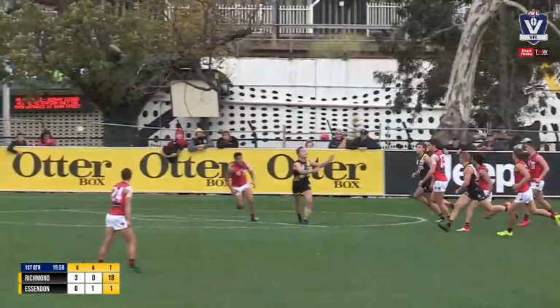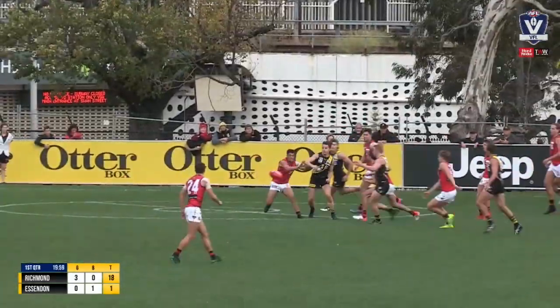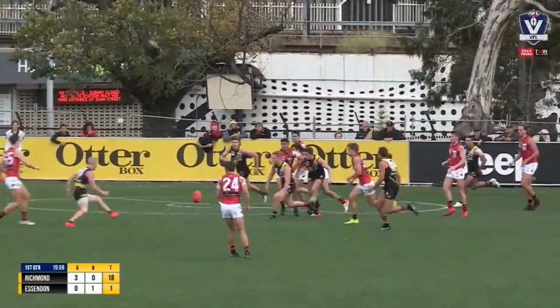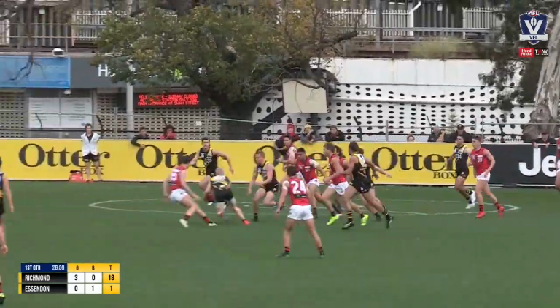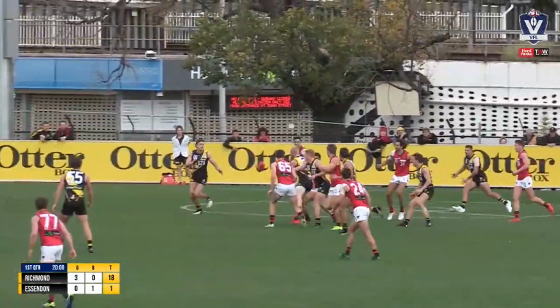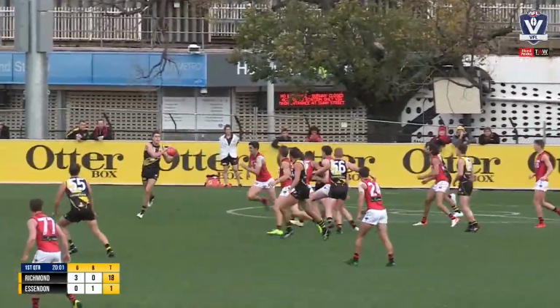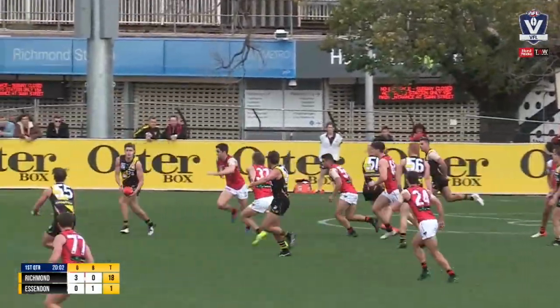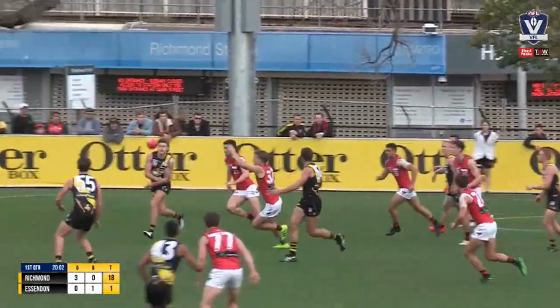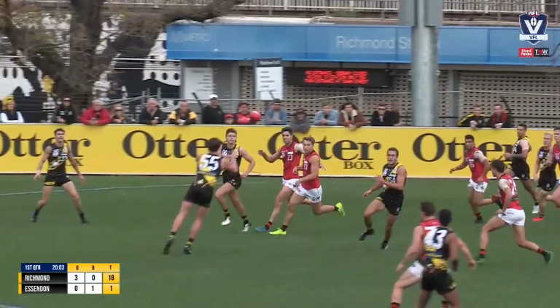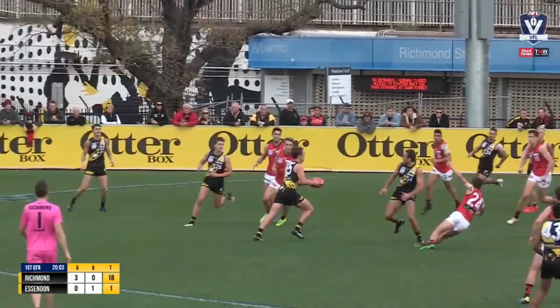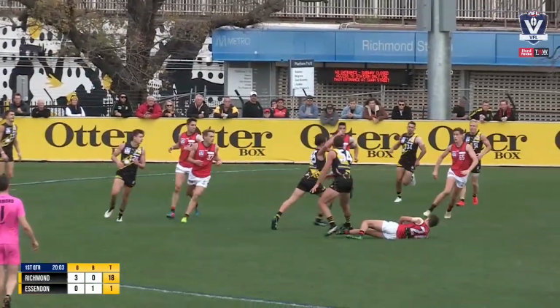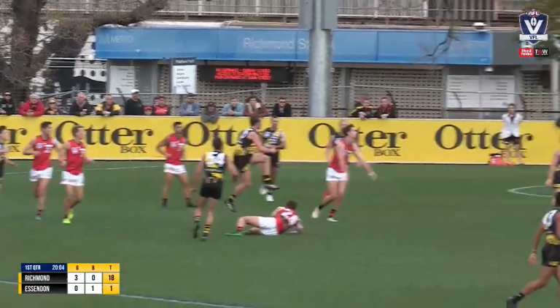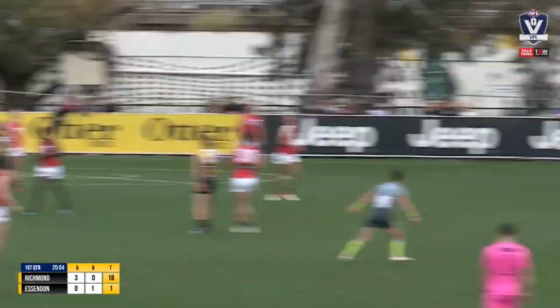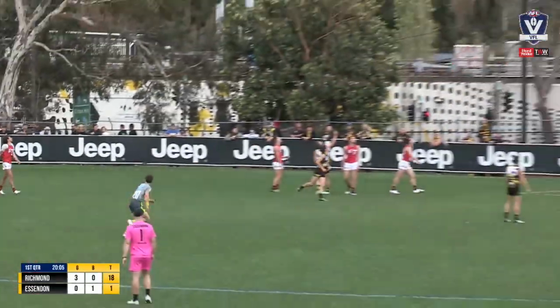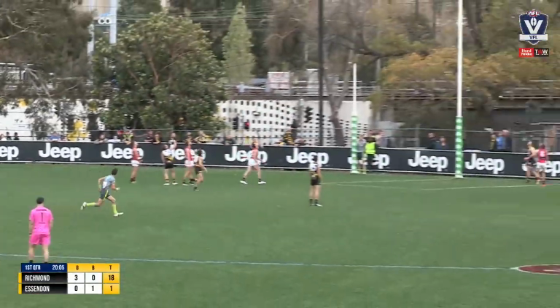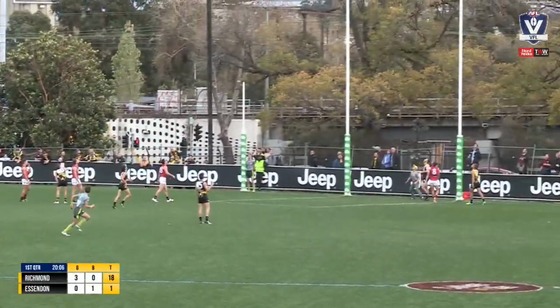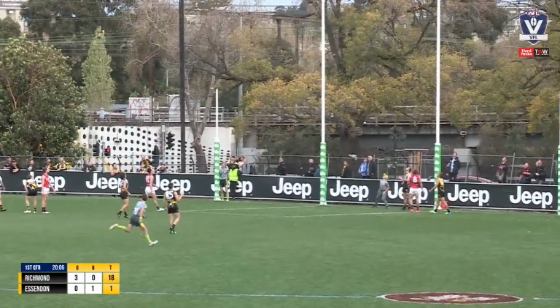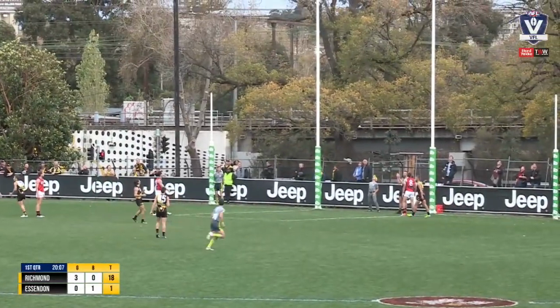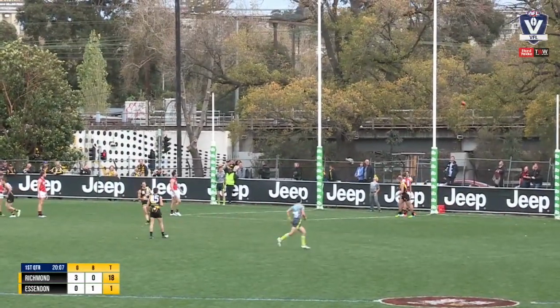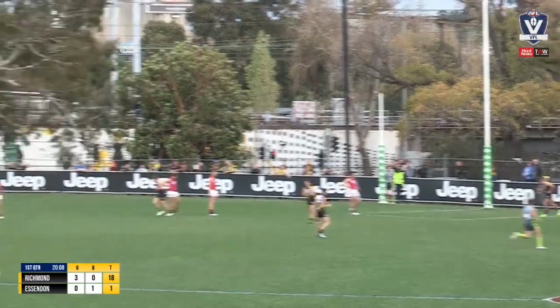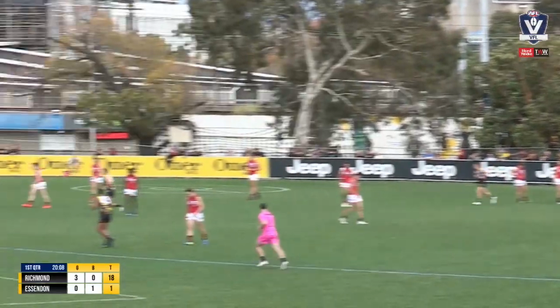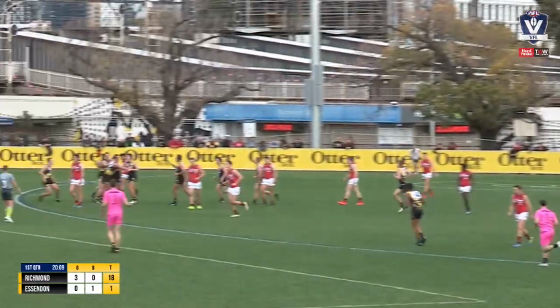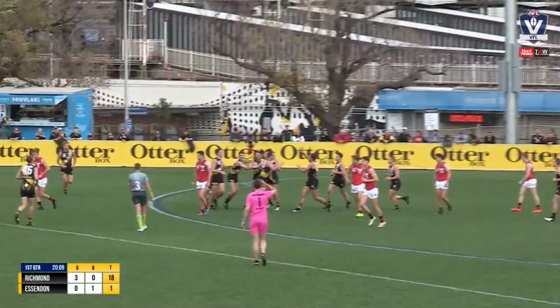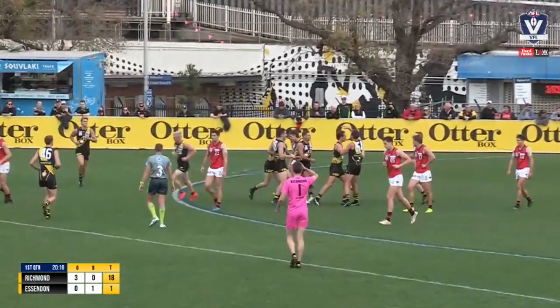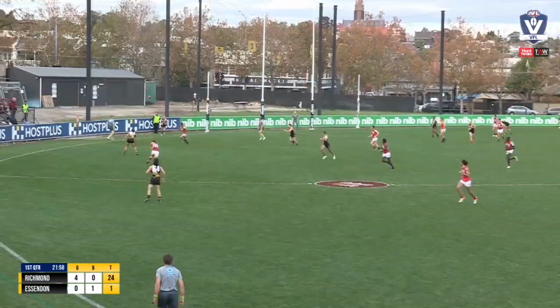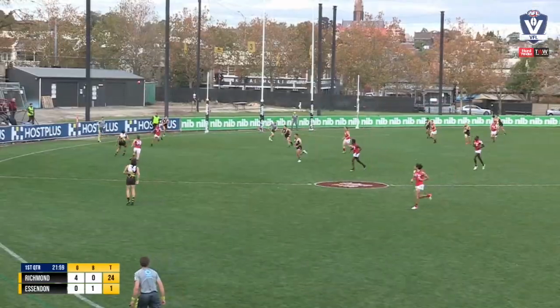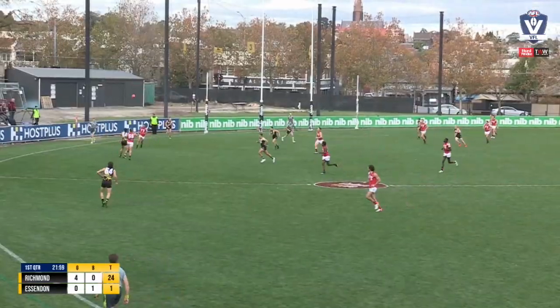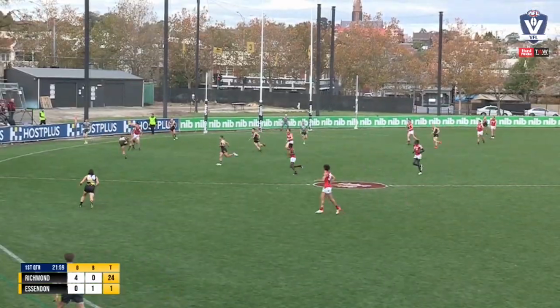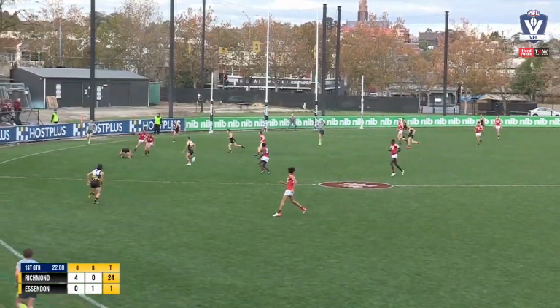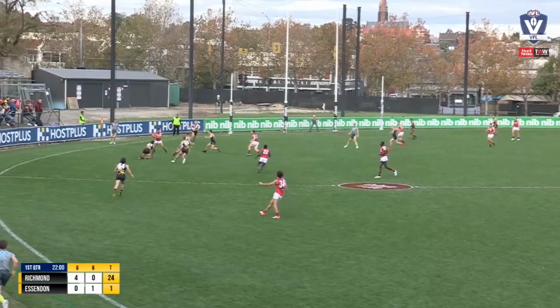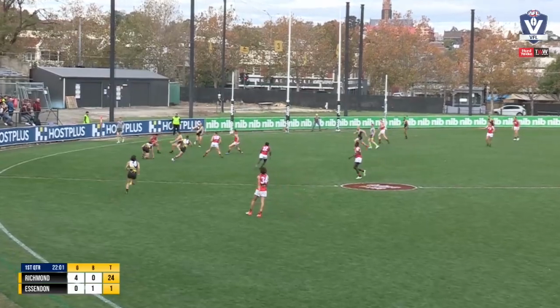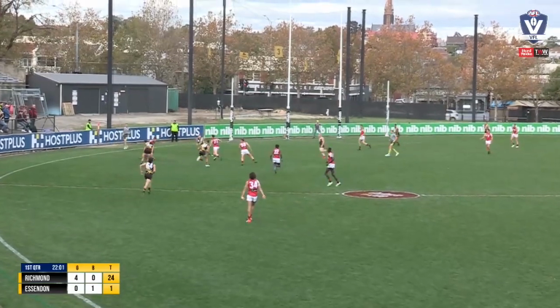Clark emerges with it, his kick partially smothered. The Tigers' pressure is ferocious inside forward 50. Eventually the ball comes out to straight, his left foot kick is another one for the Tigers. Tigers are four straight — they have answered time on.